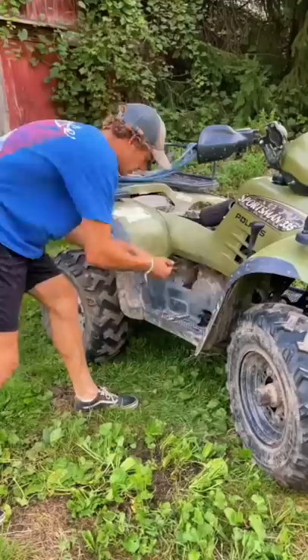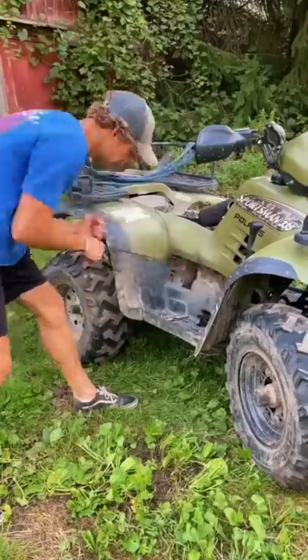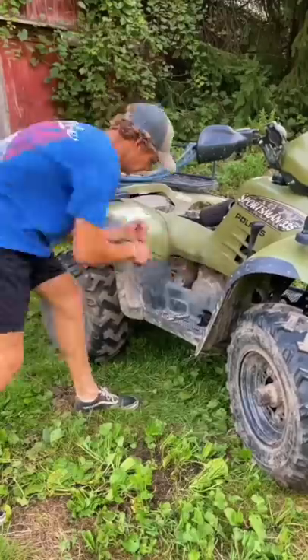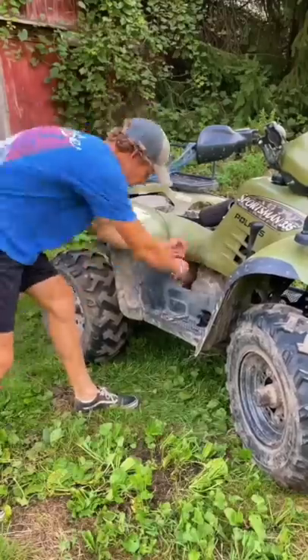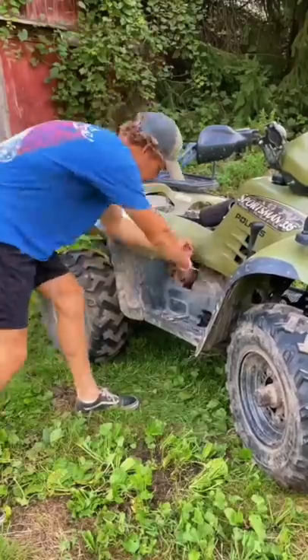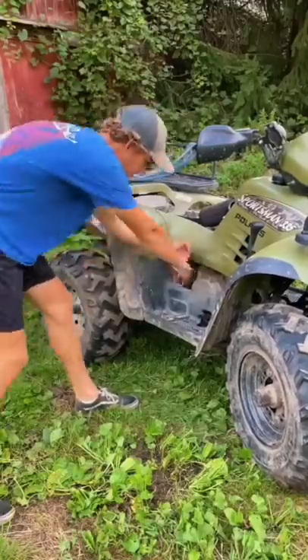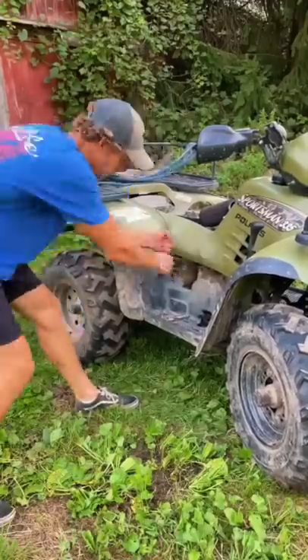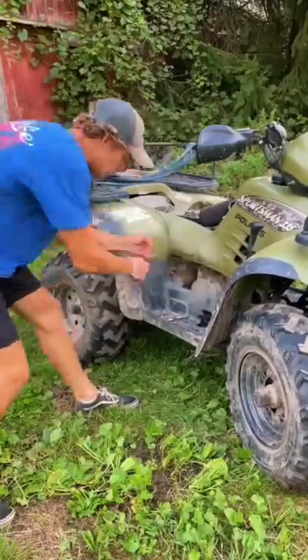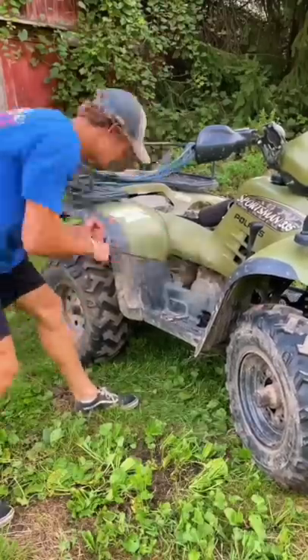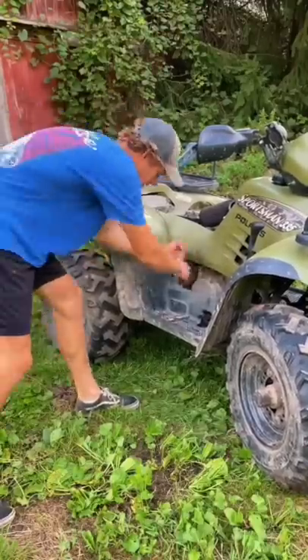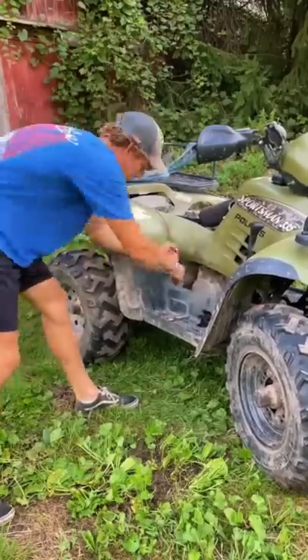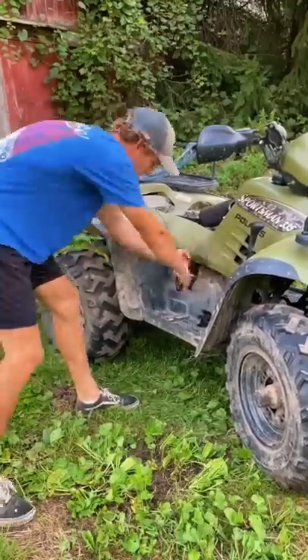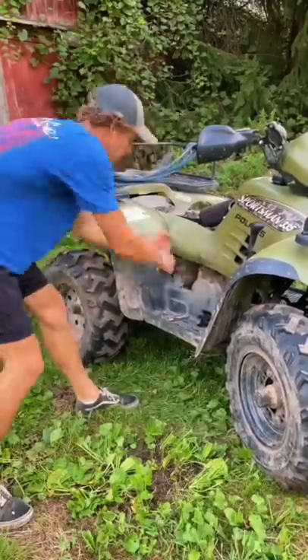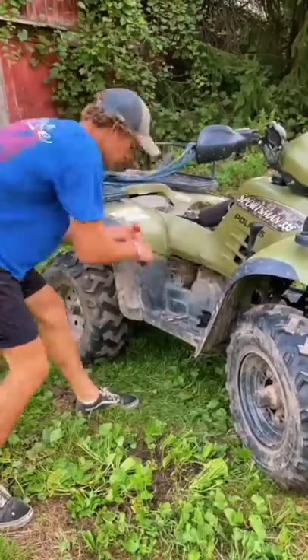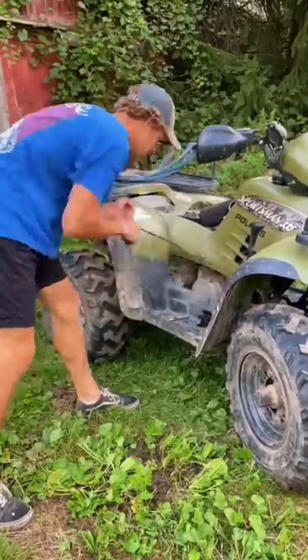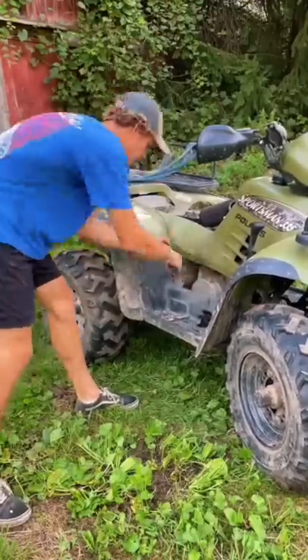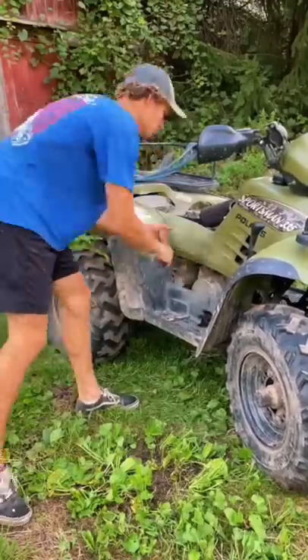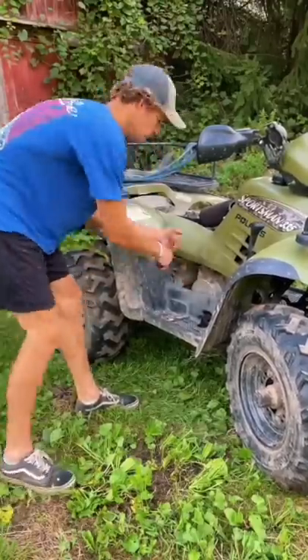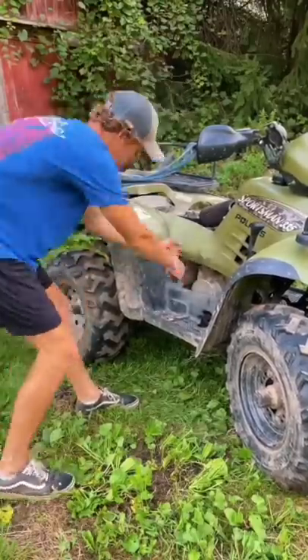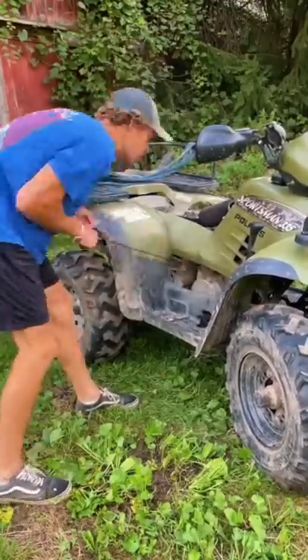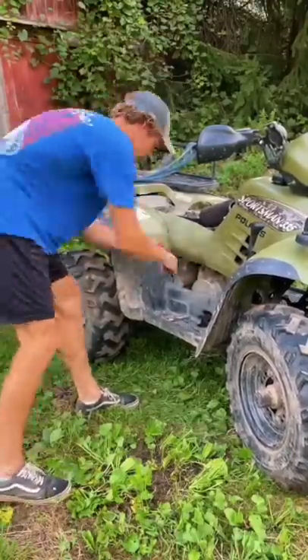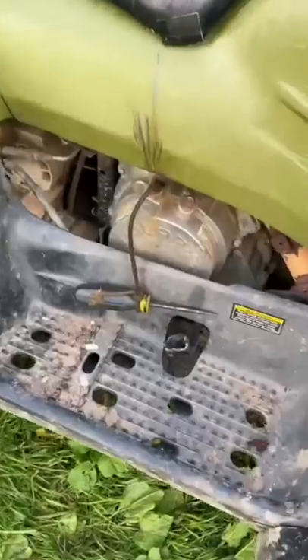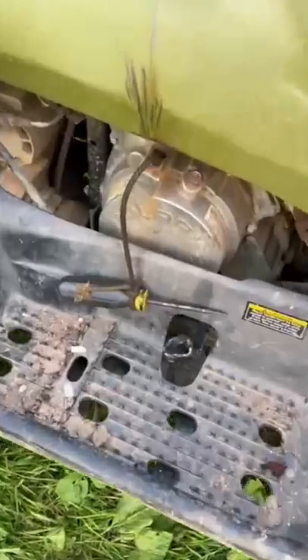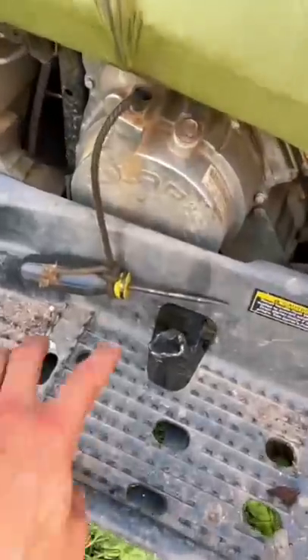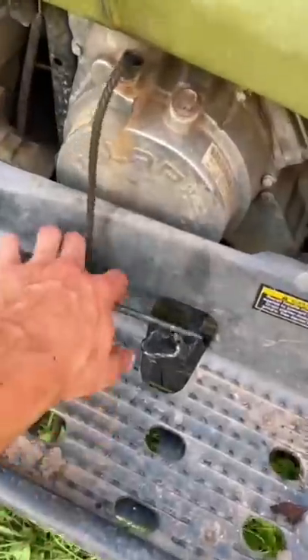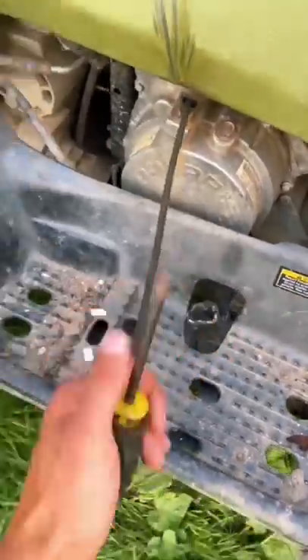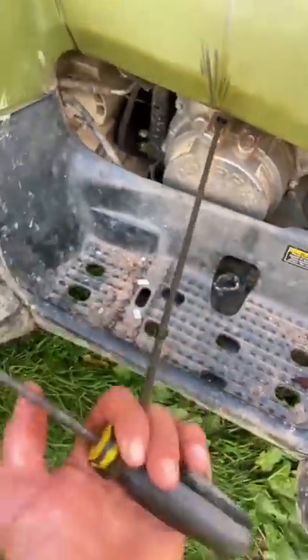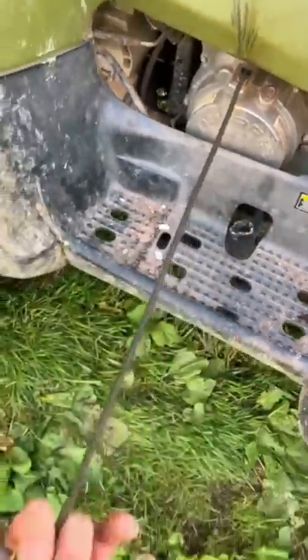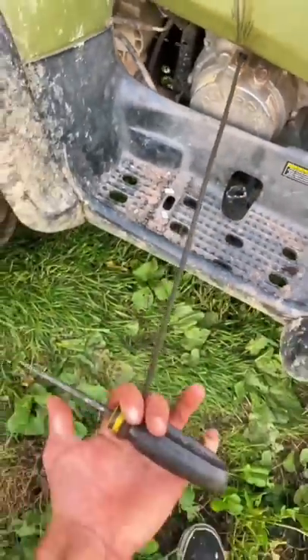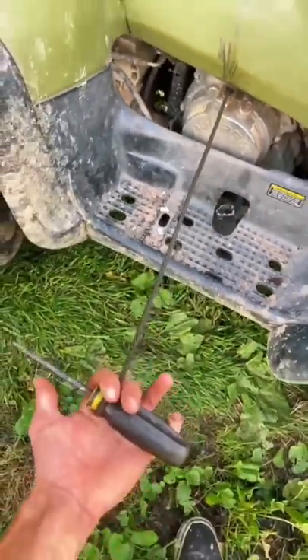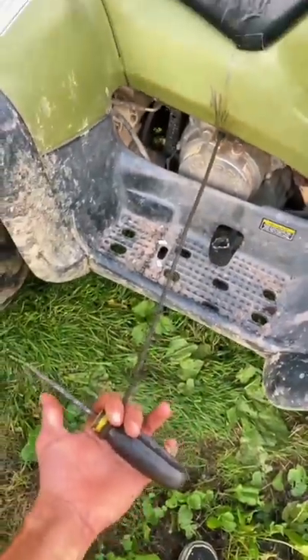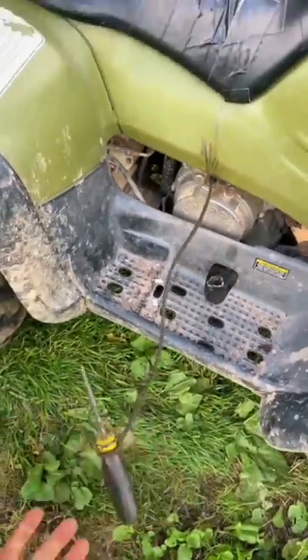I put starting fluid in there and pulled it like 200 times with no luck. I can hardly get it to roll over because the pull cord is like 3 inches long and has that screwdriver handle. I need to fix this first before I can see if this starts.